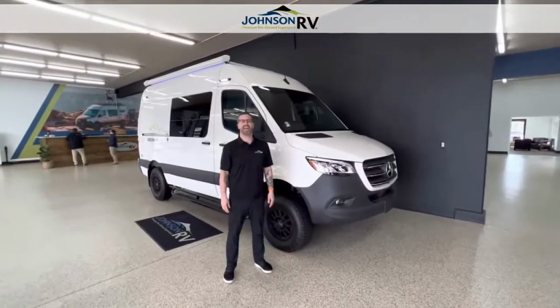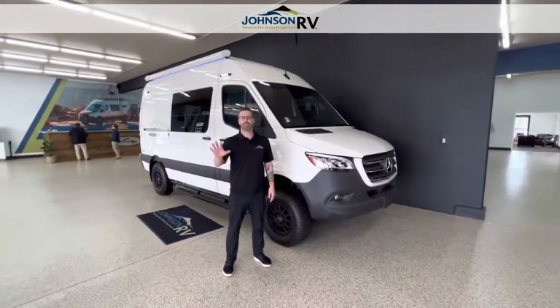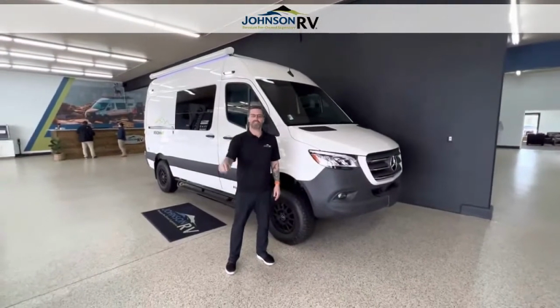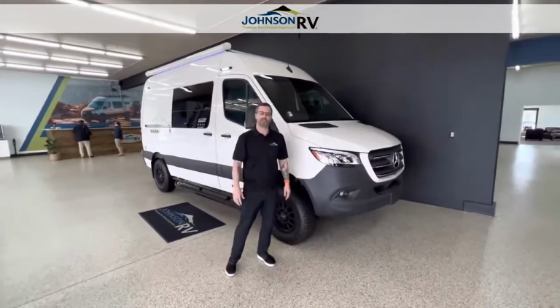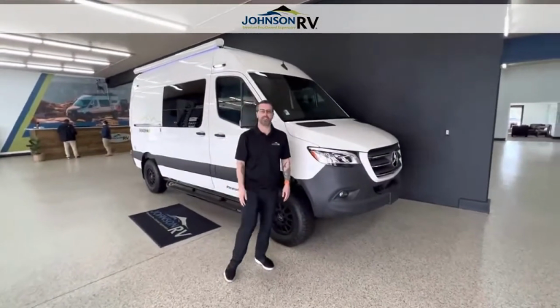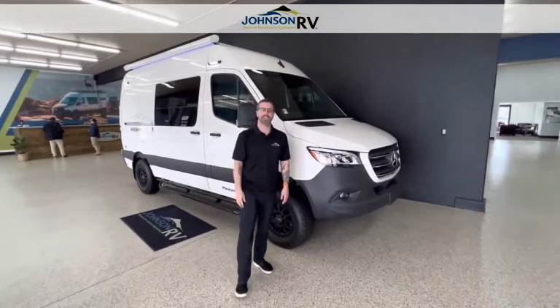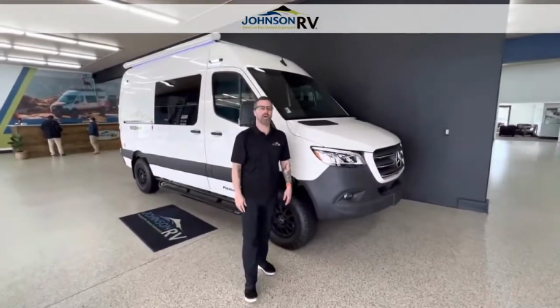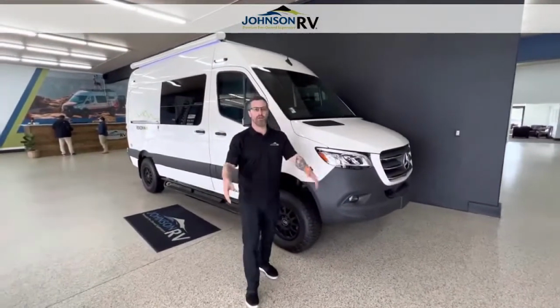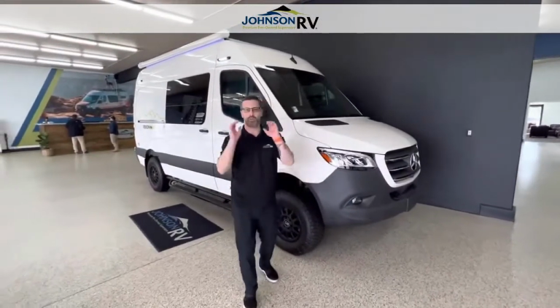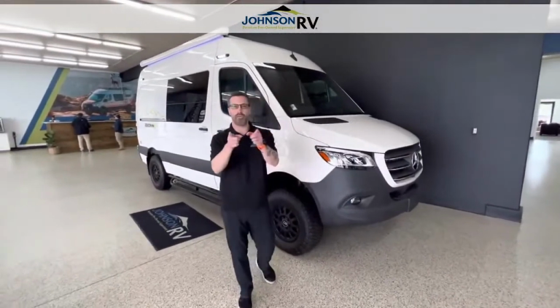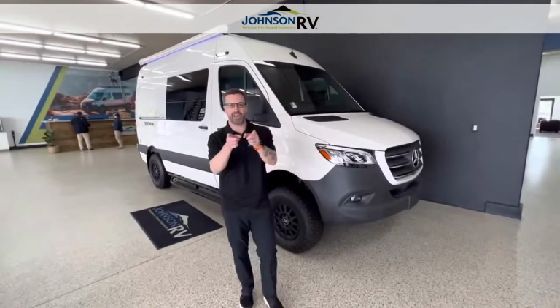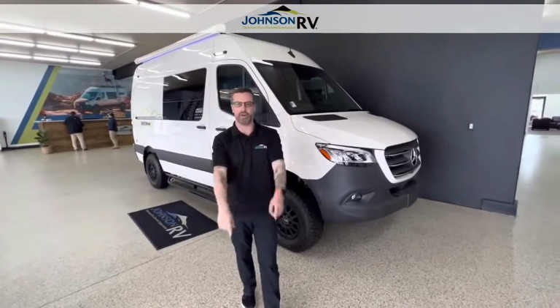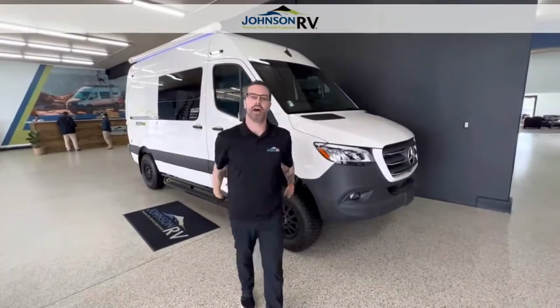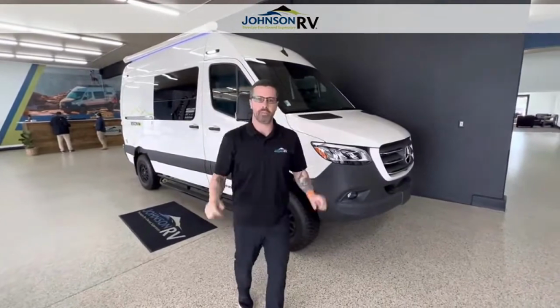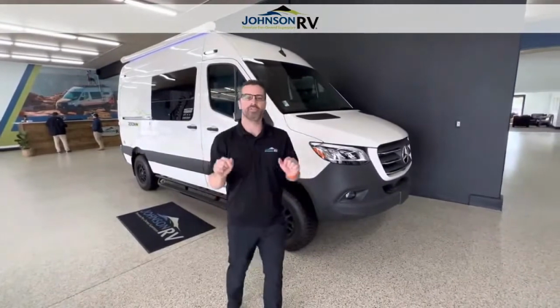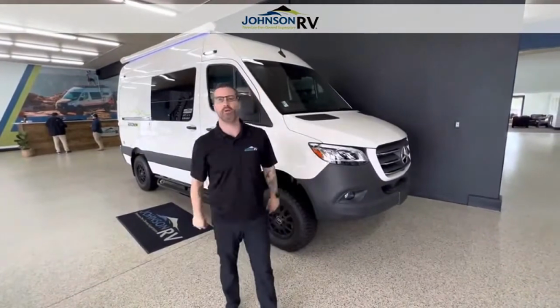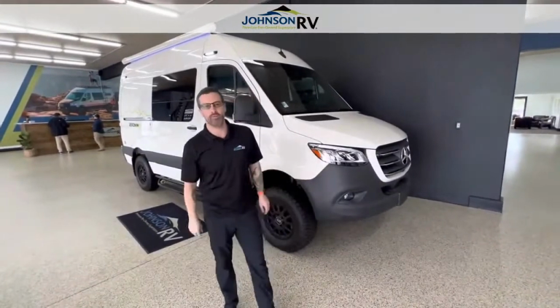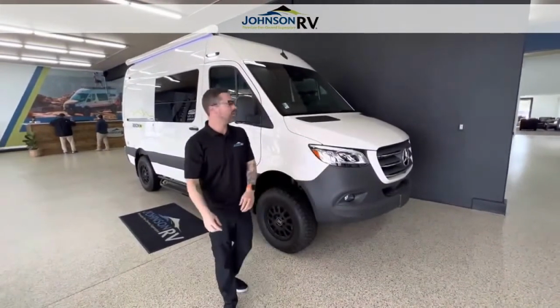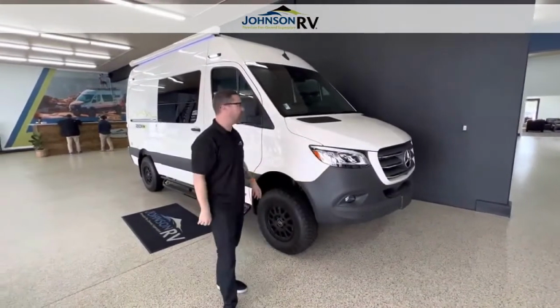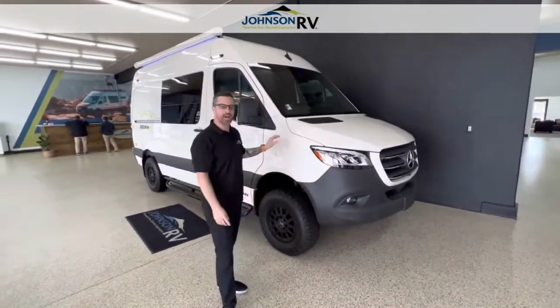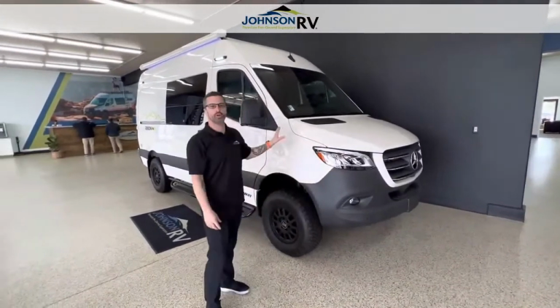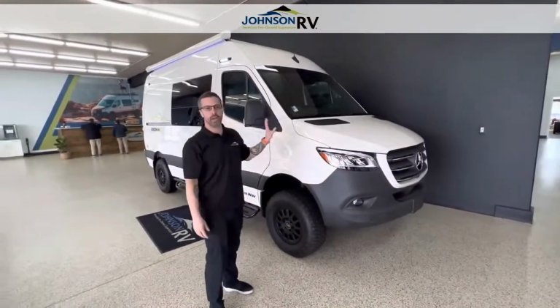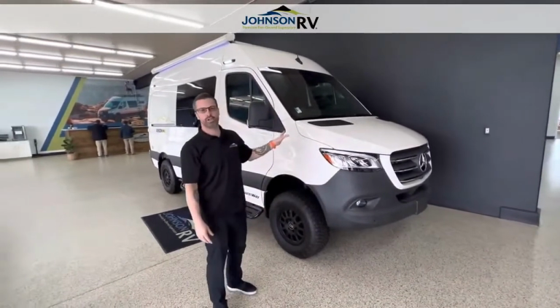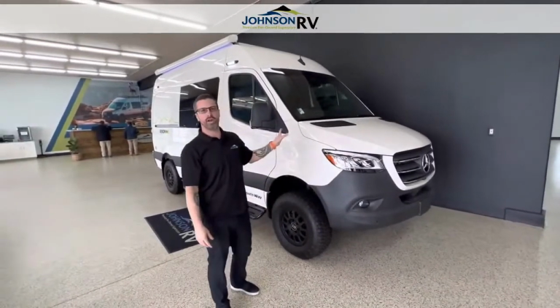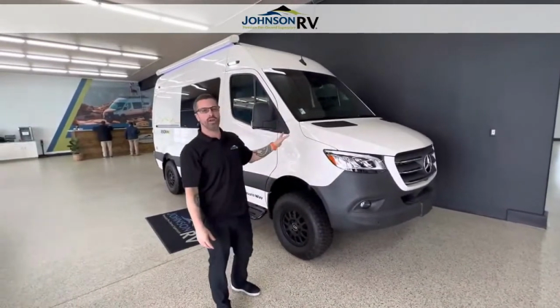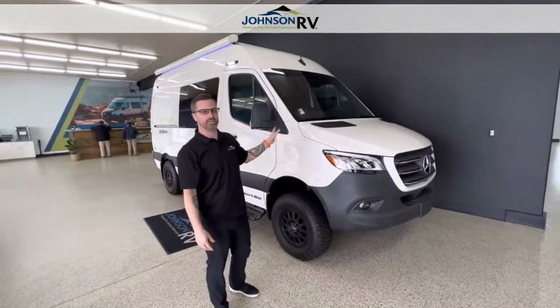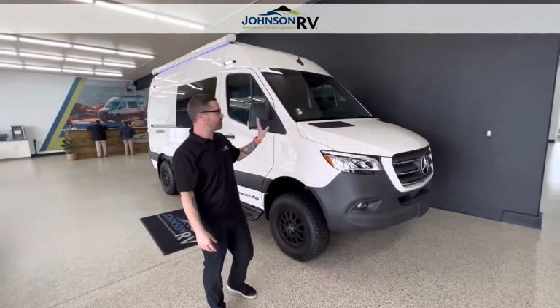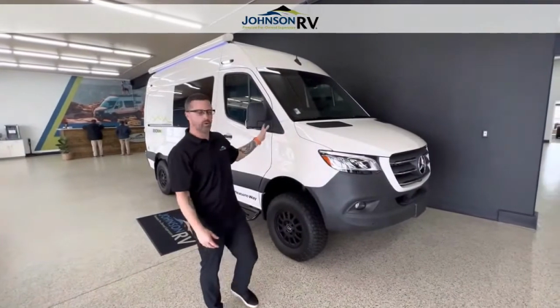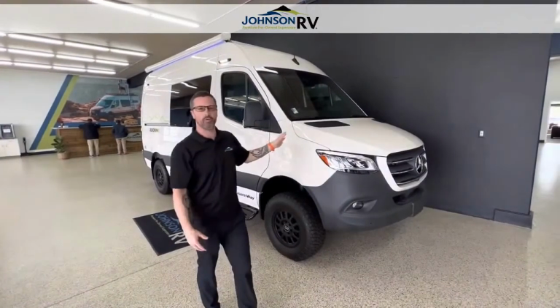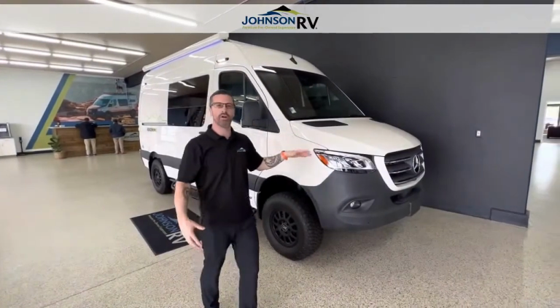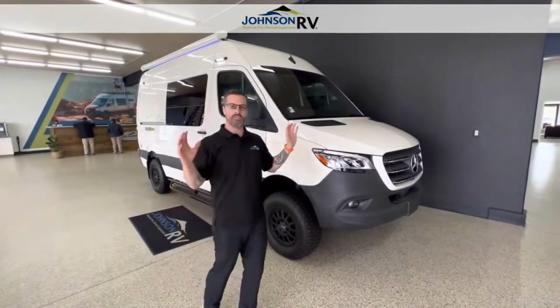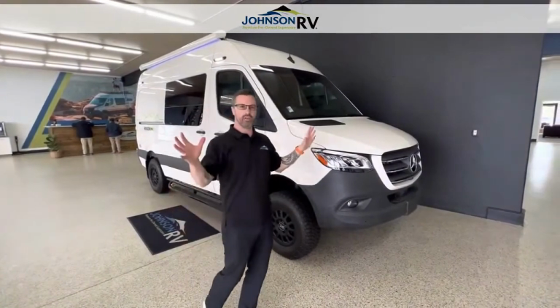Hey guys, Ben Maddox here at Johnson RV. Today I'm with Chris Redd behind the camera. We are in beautiful Sandy, Oregon. We're looking at a brand new Pleasureway Recon — this is their new 4x4 adventure van.